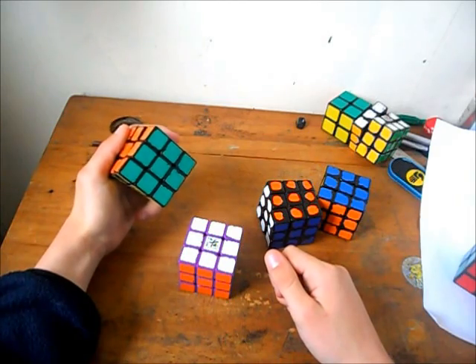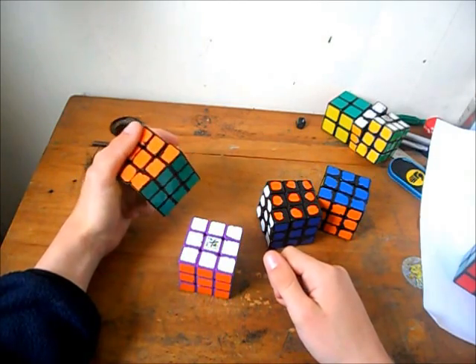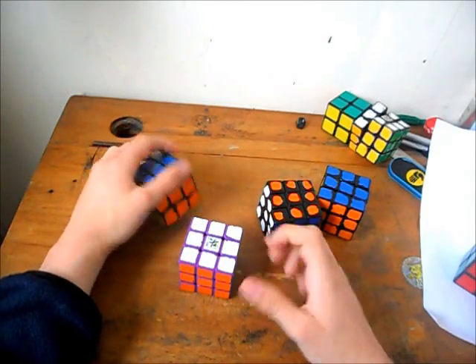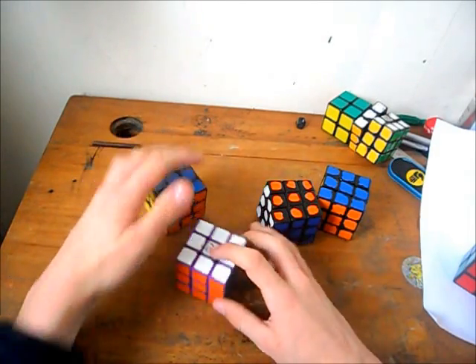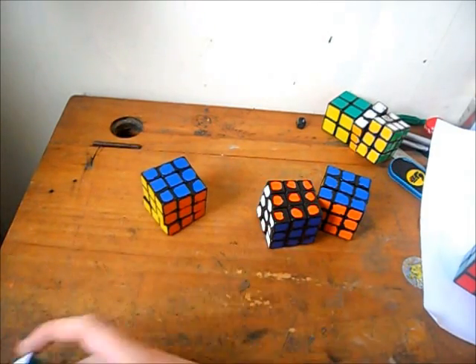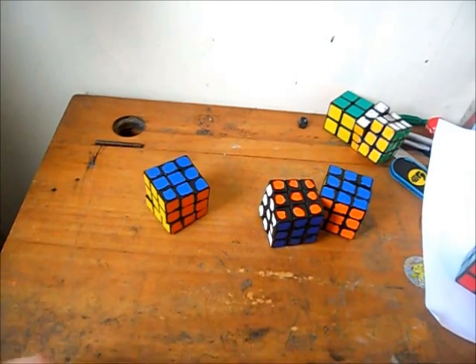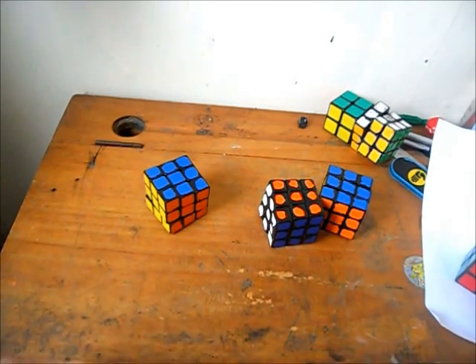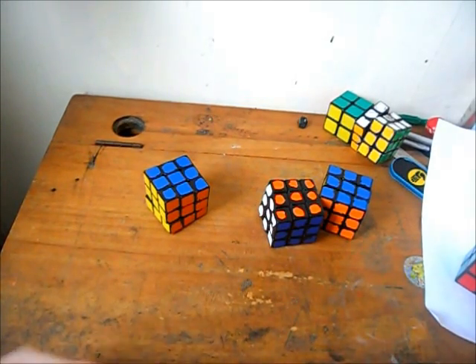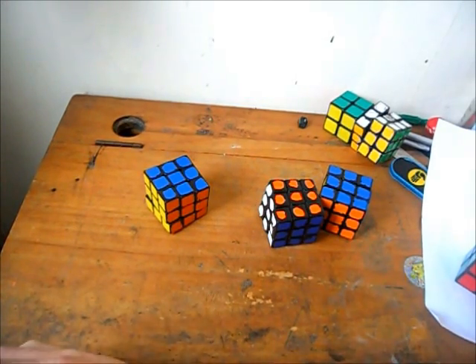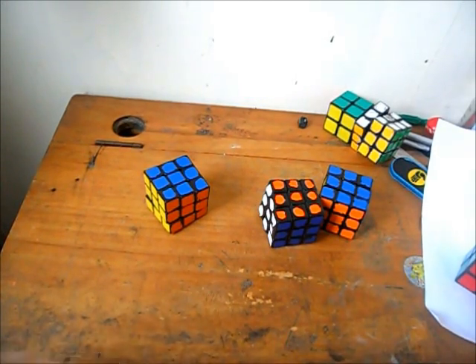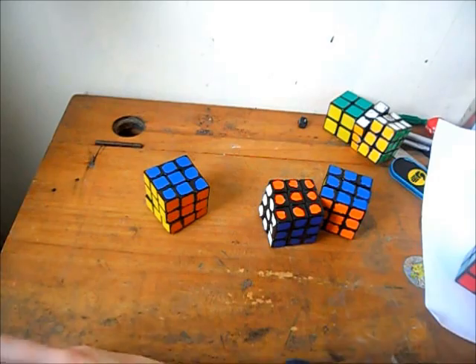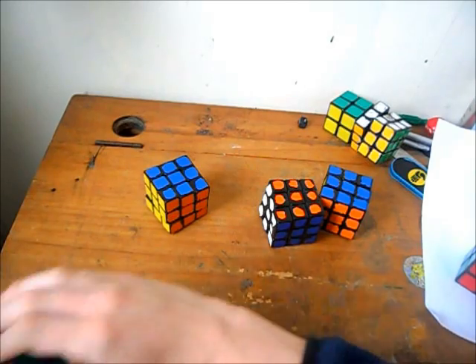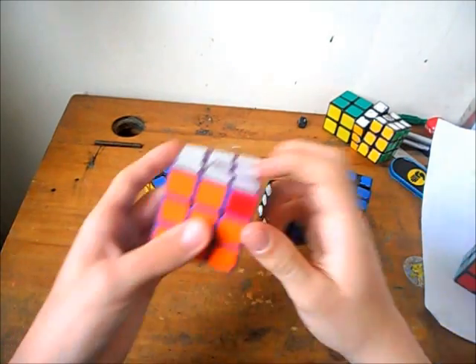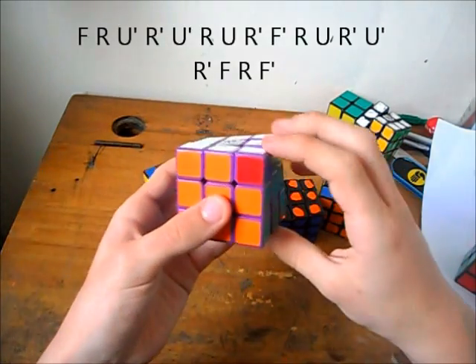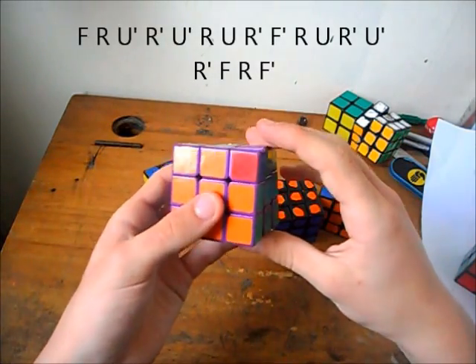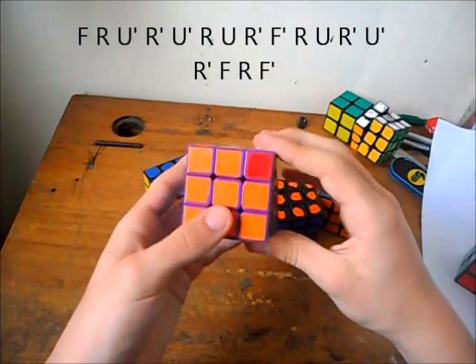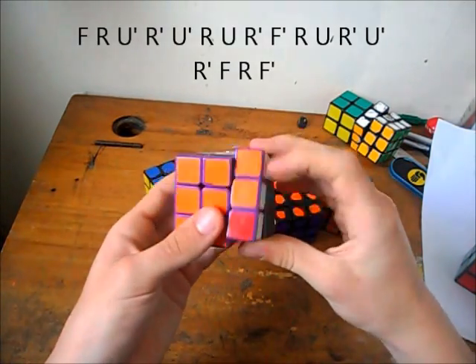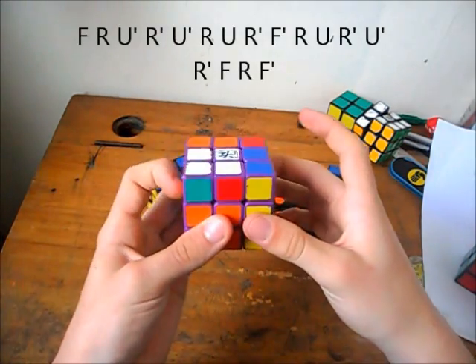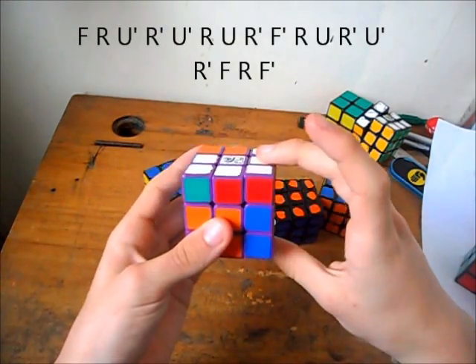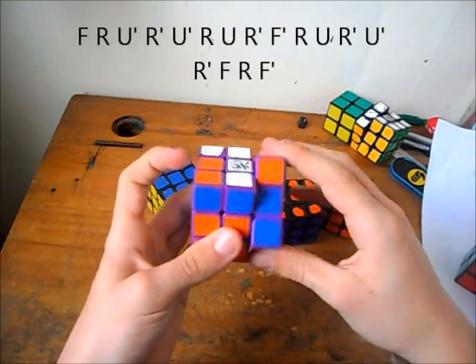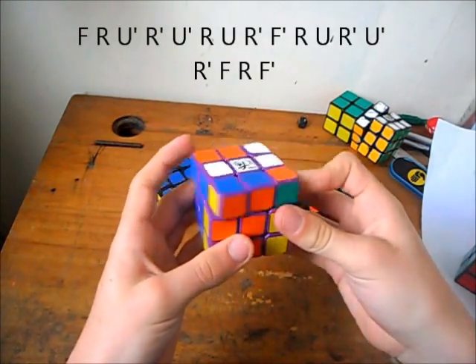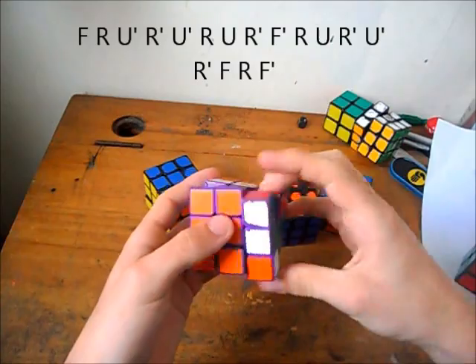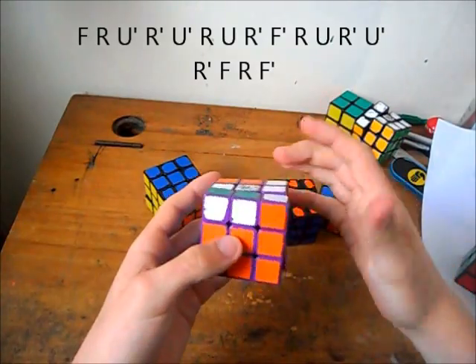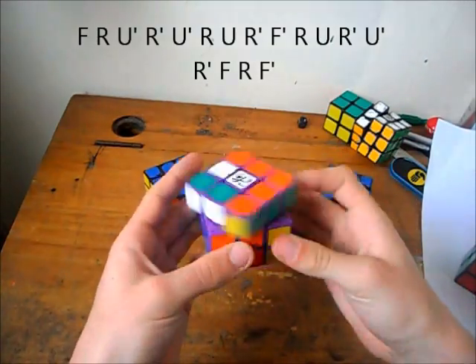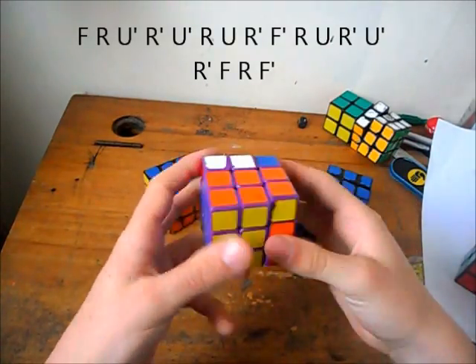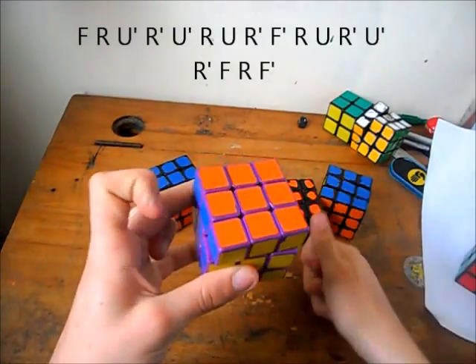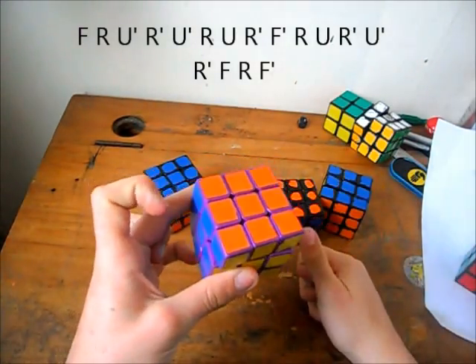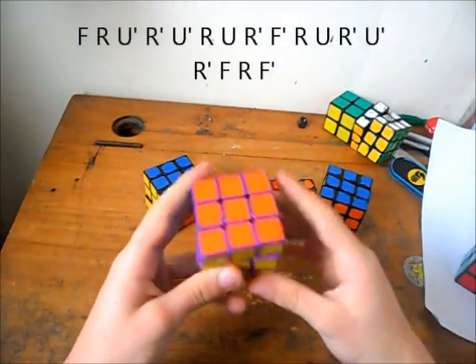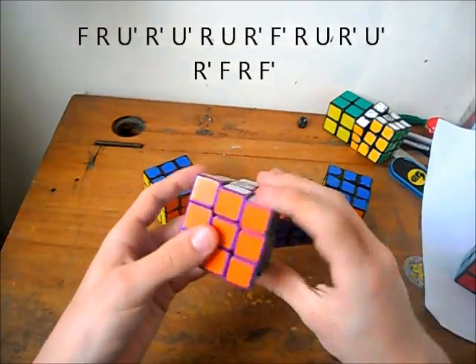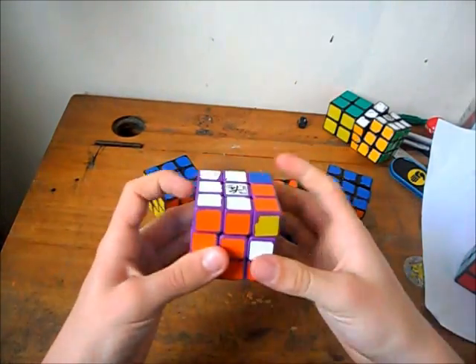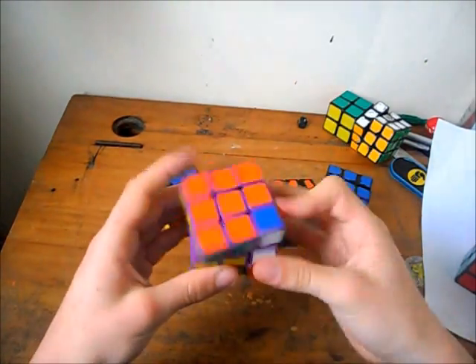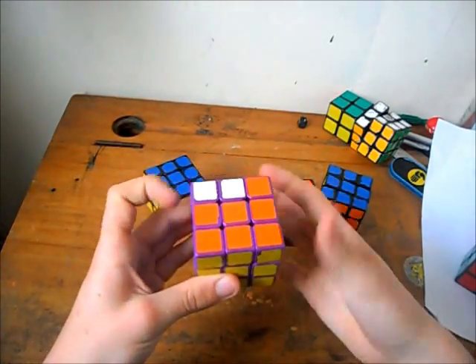Then there's the Y perm. I use the standard one for this — that fast dole and then this. It's moving — head slammer.